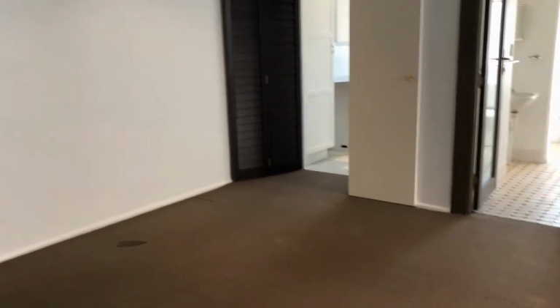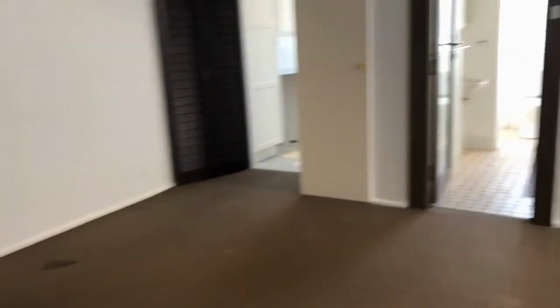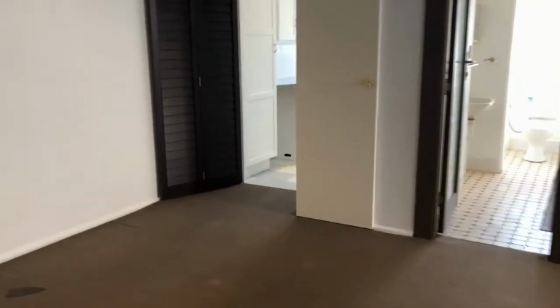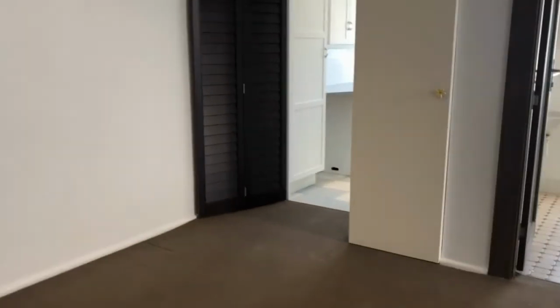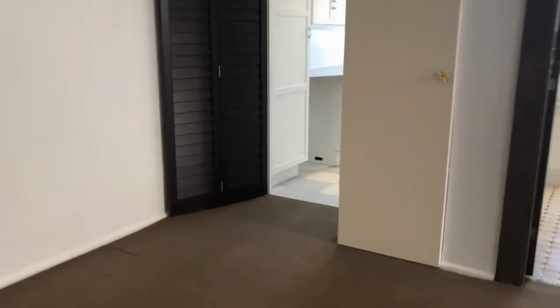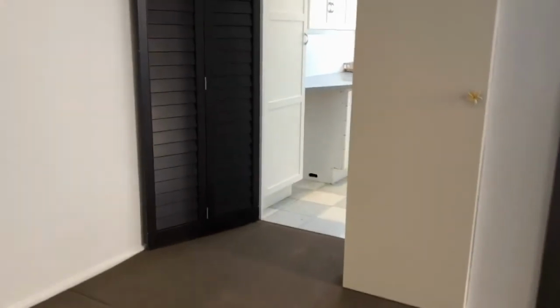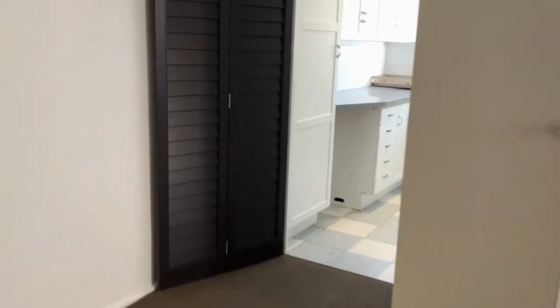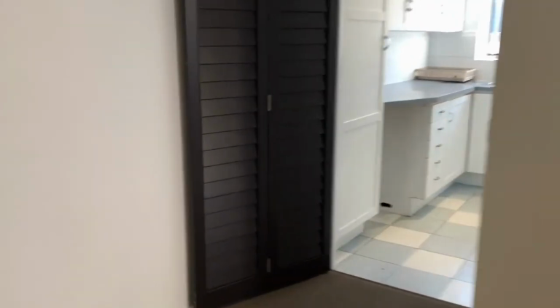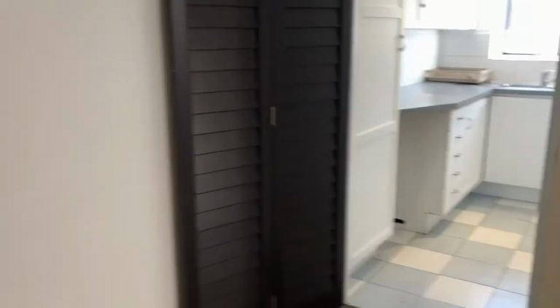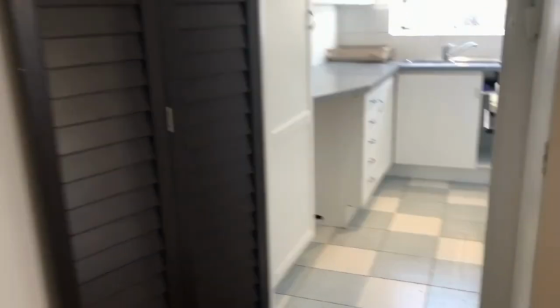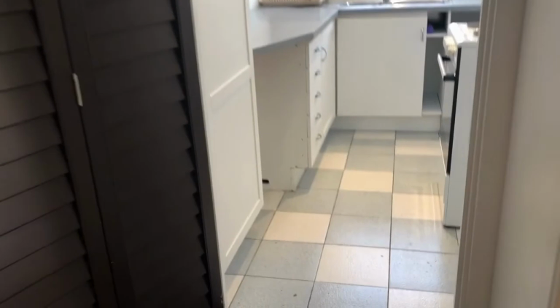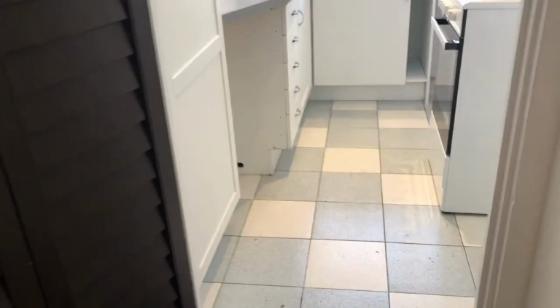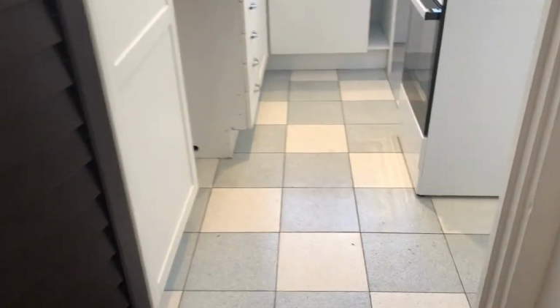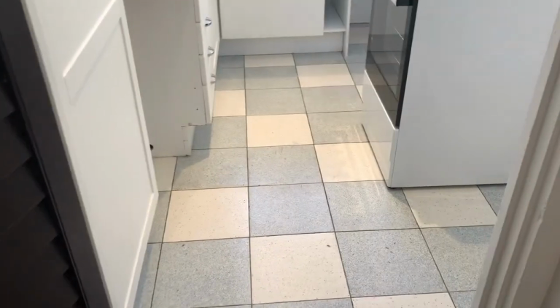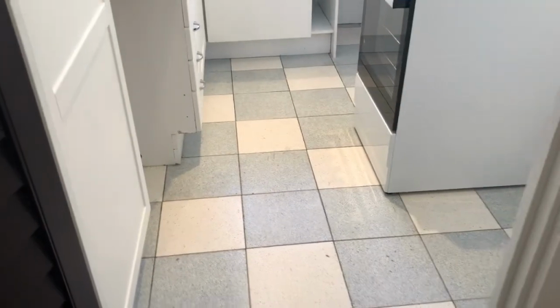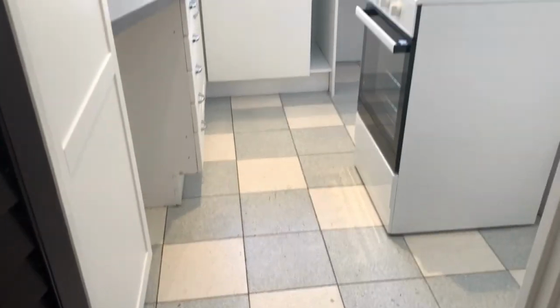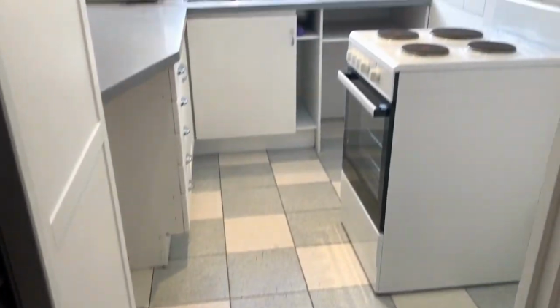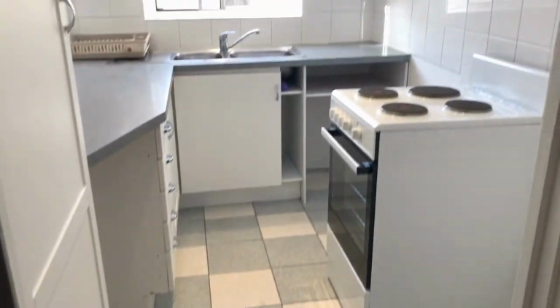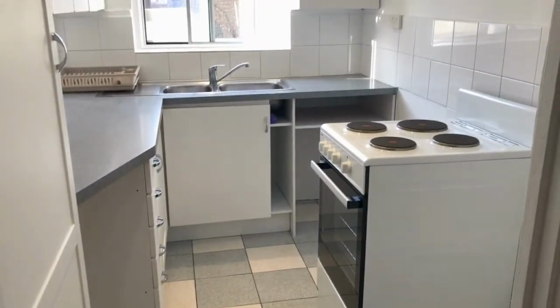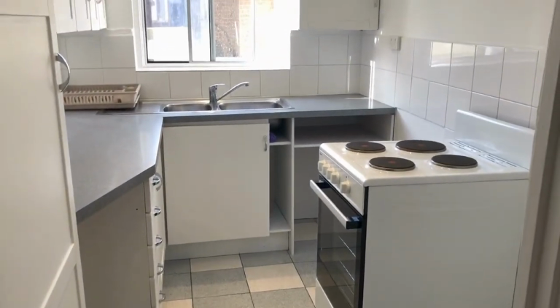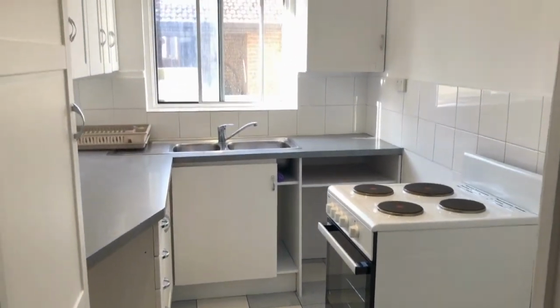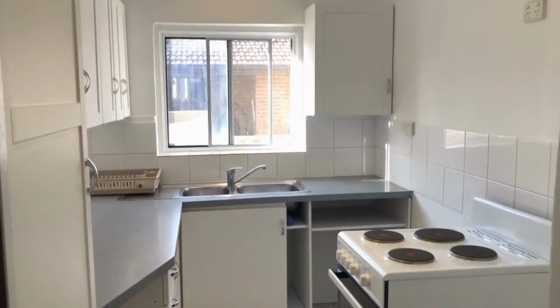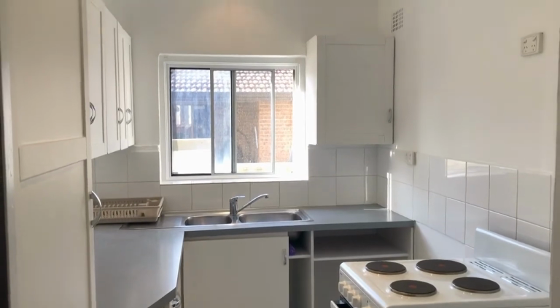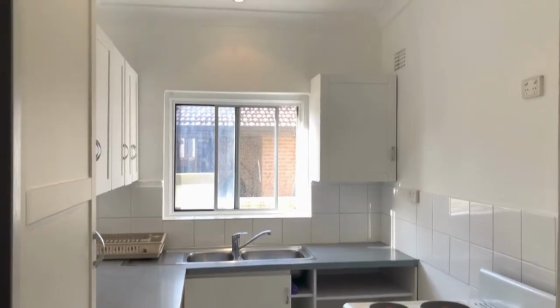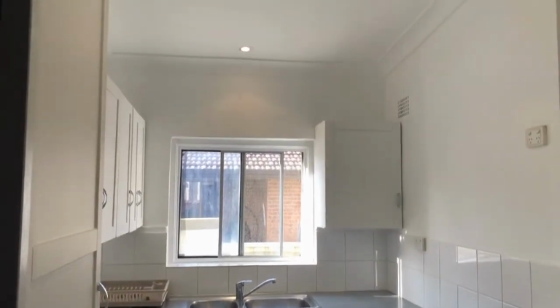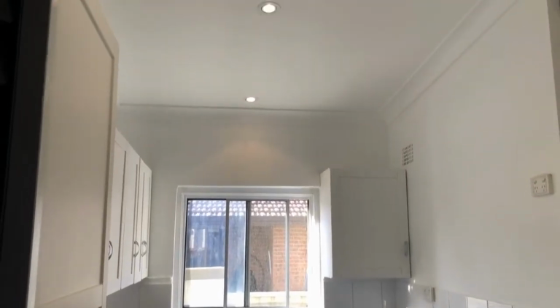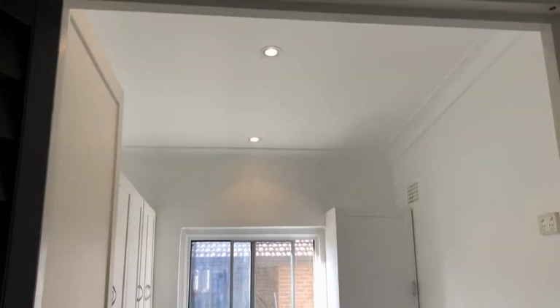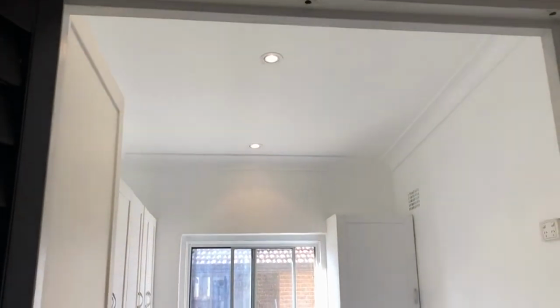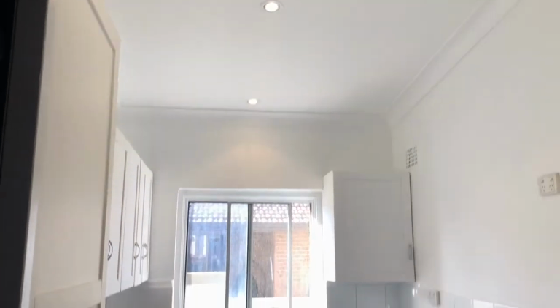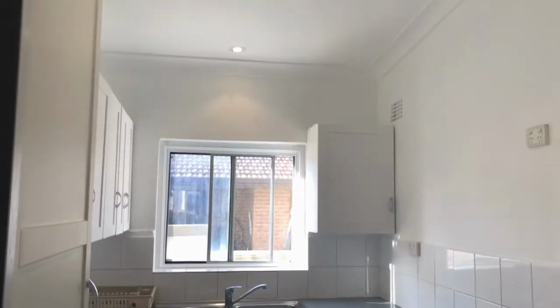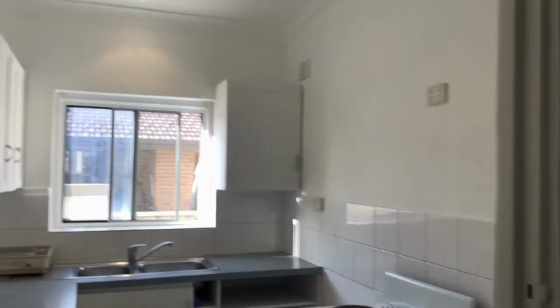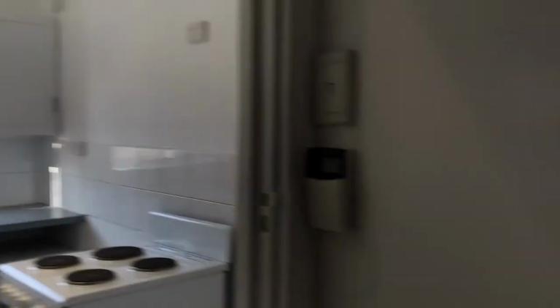Nearby beaches include Curl Curl North and South and Freshwater Beach. Brand new electric cooktop too — never been used — and a light and bright sunny kitchen.